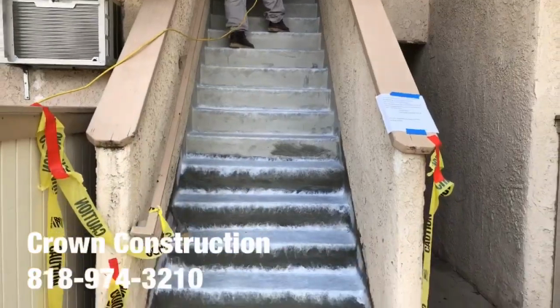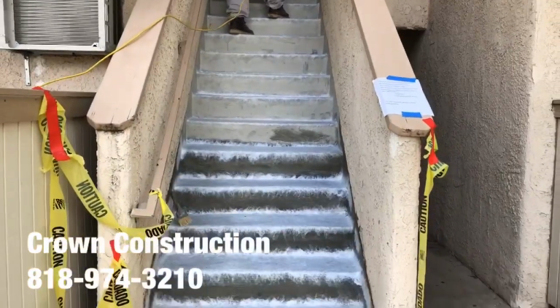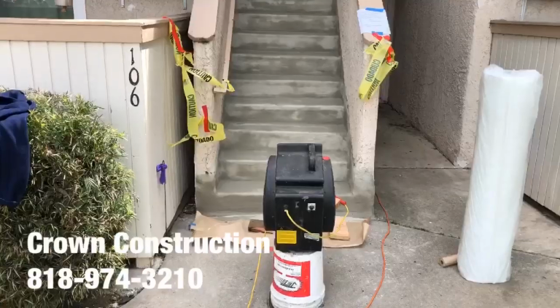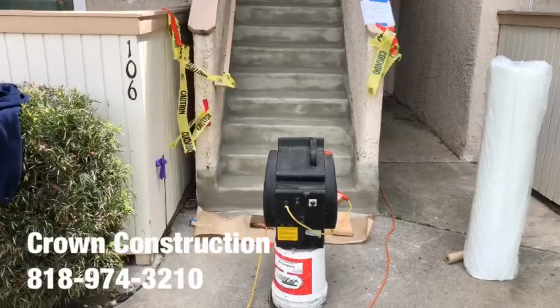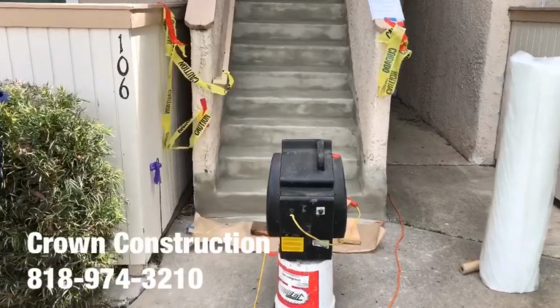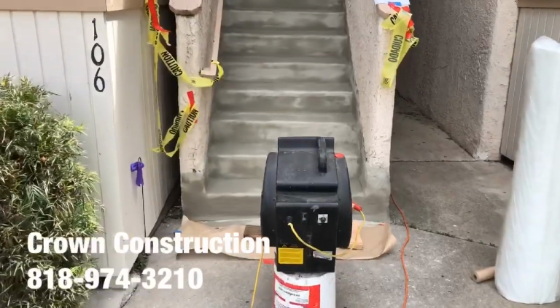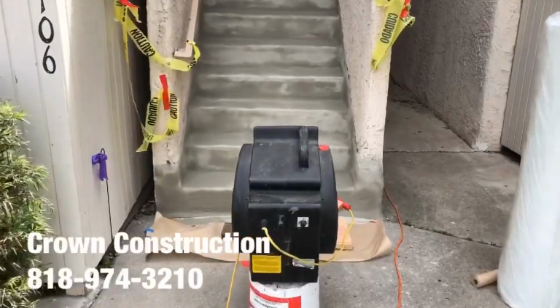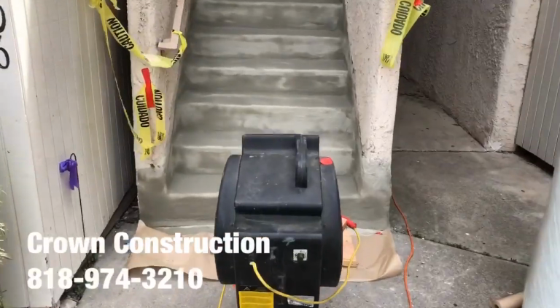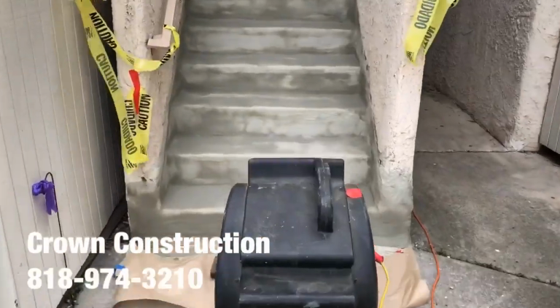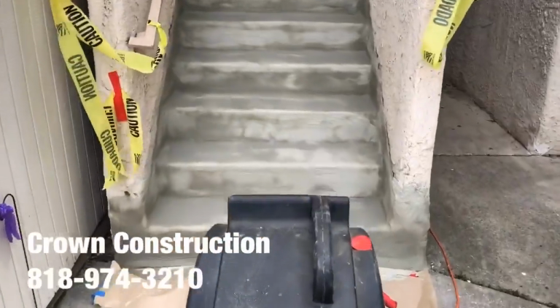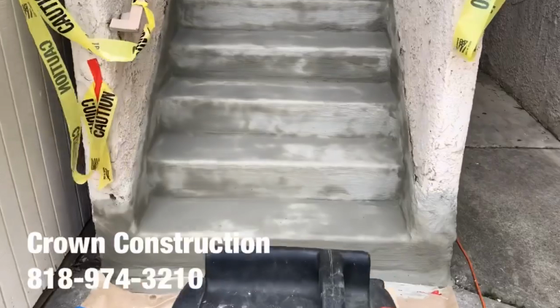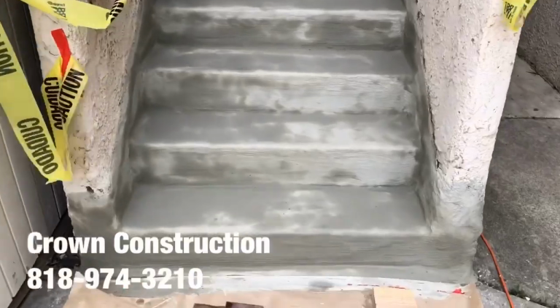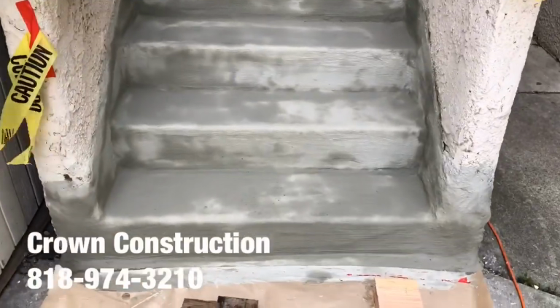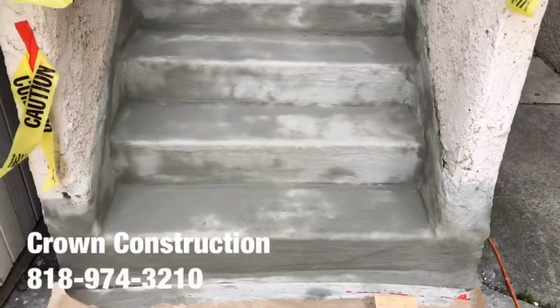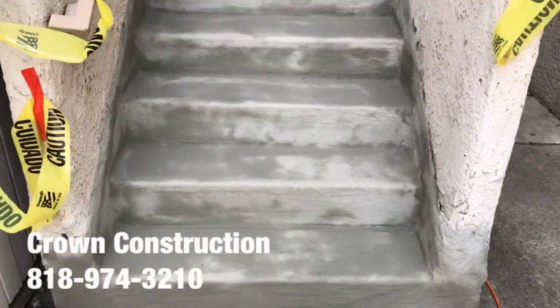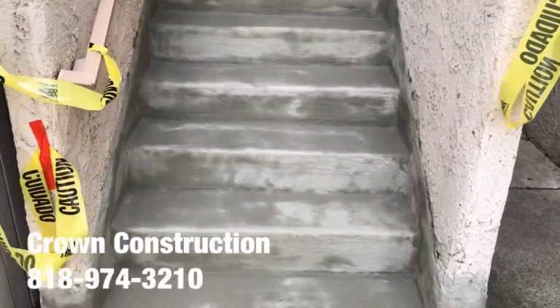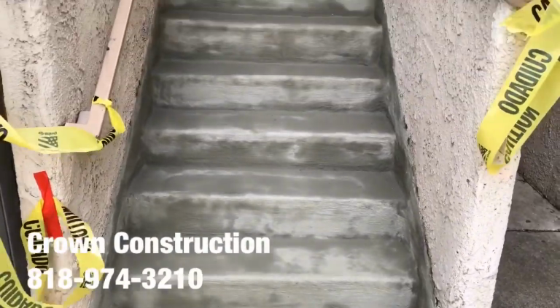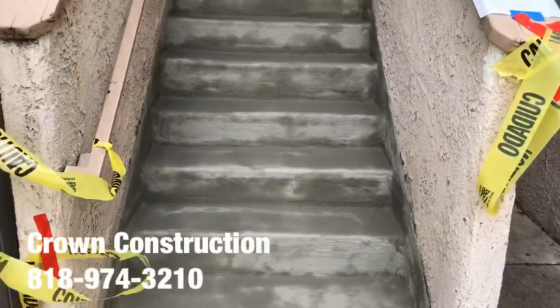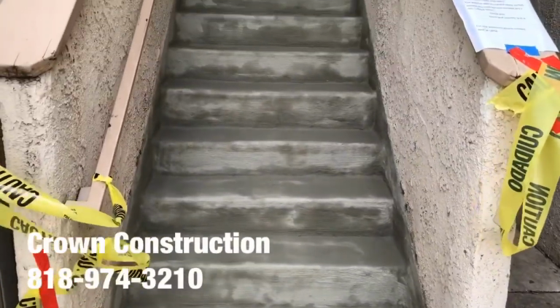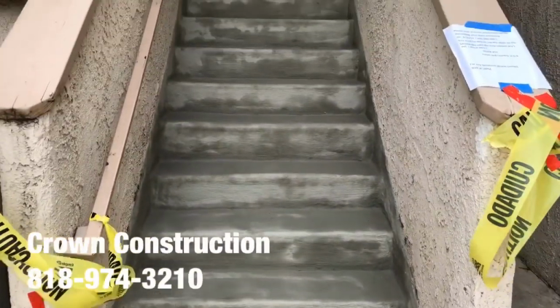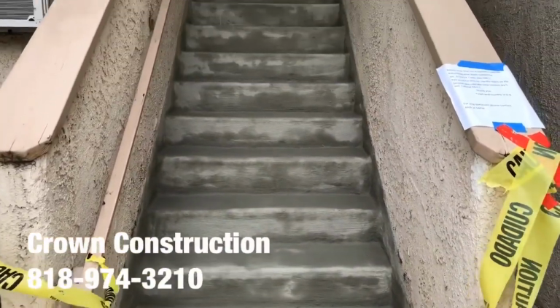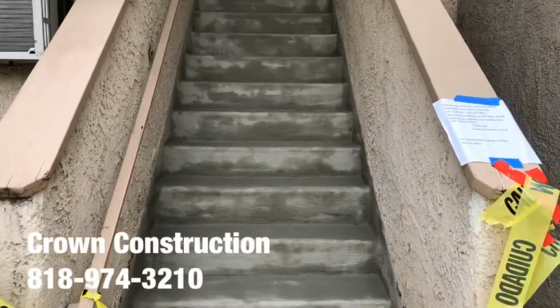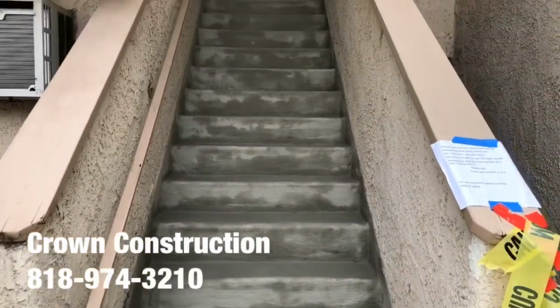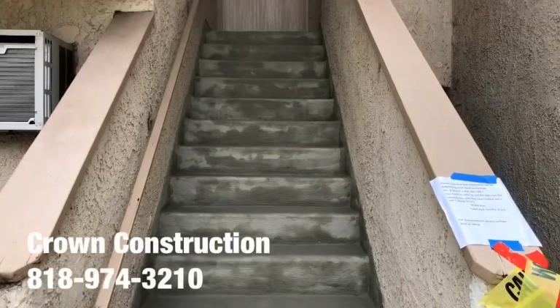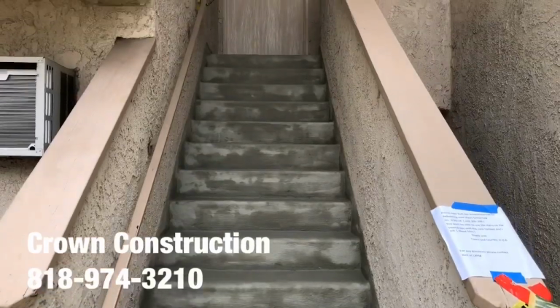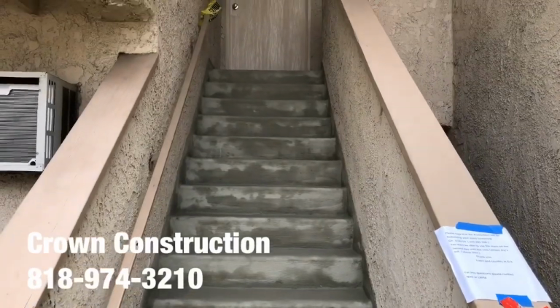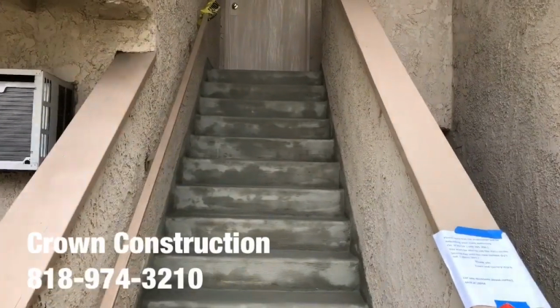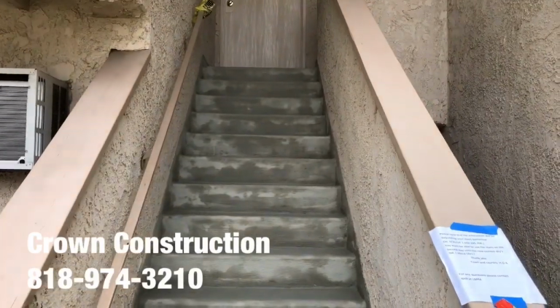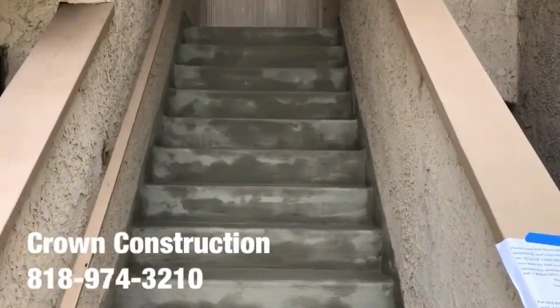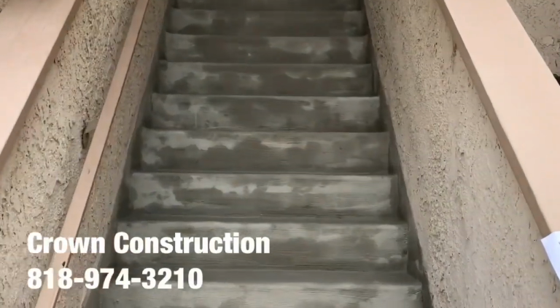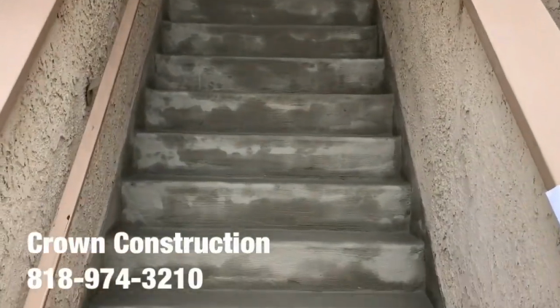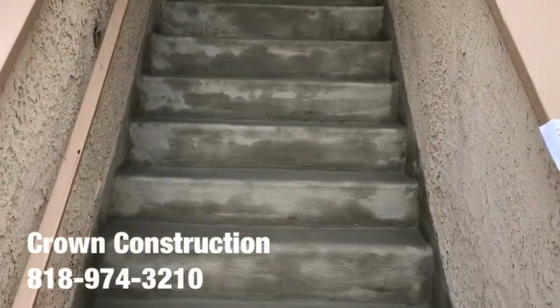Here we go, just continuing the waterproofing. This is what it looks like — we have the actual cement going on. This is right before the actual waterproofing material is applied.